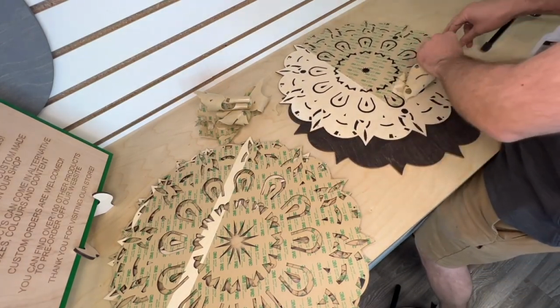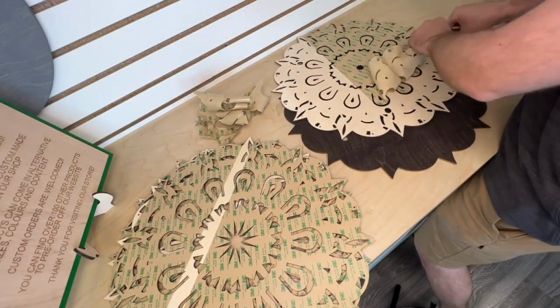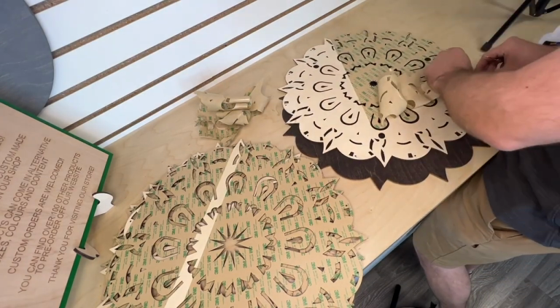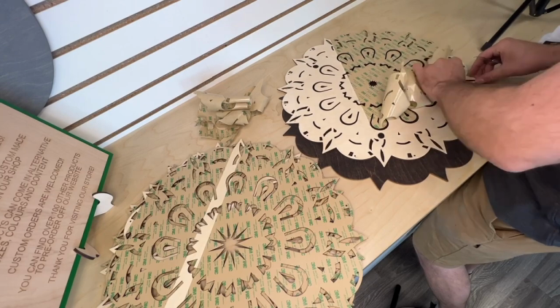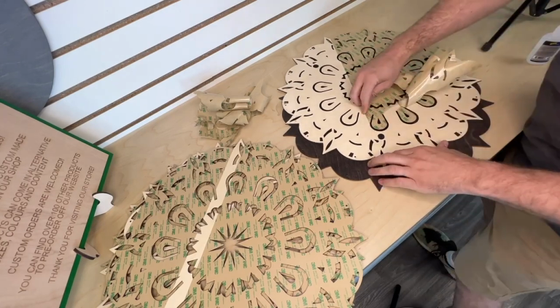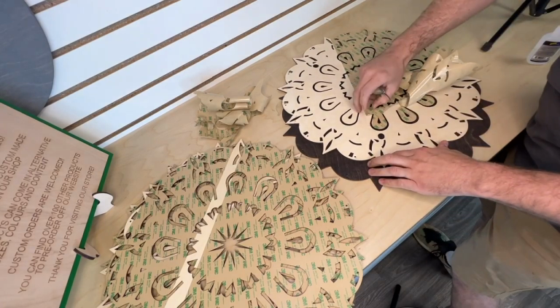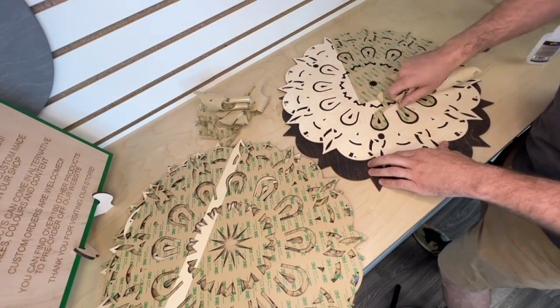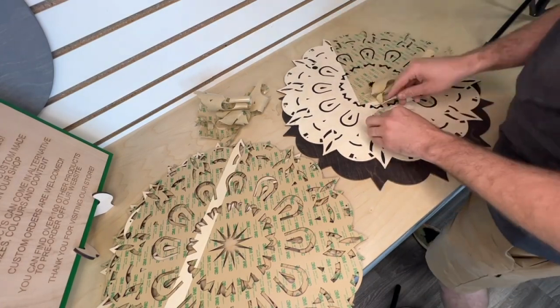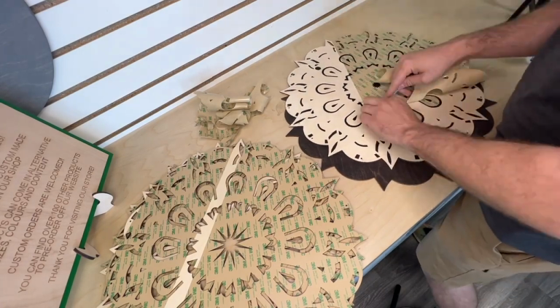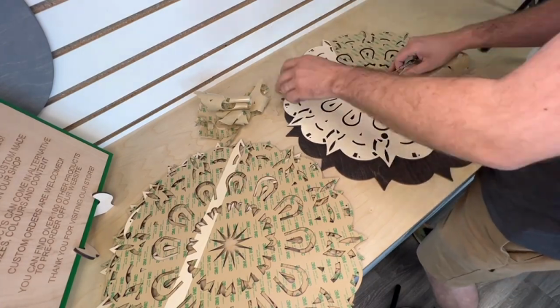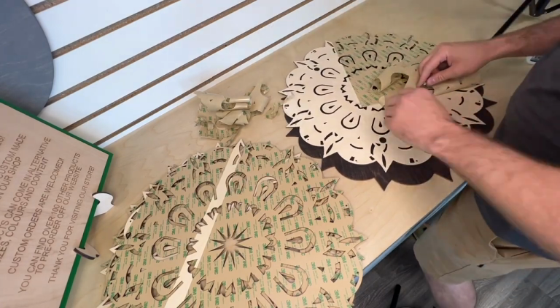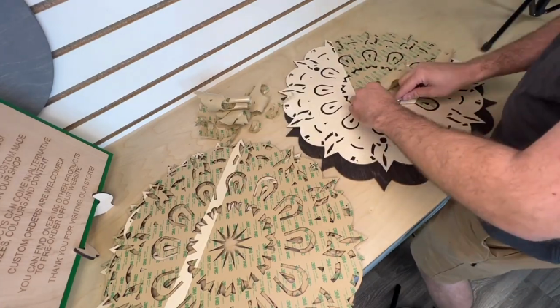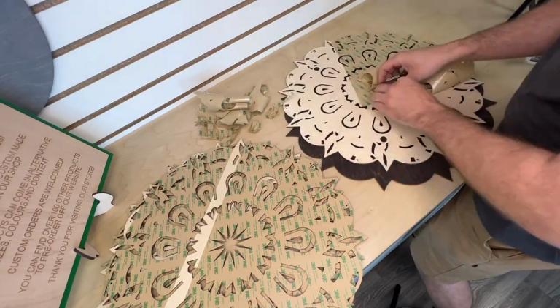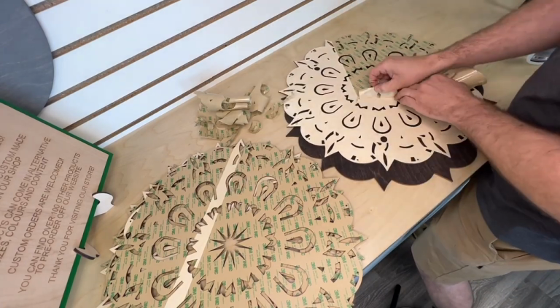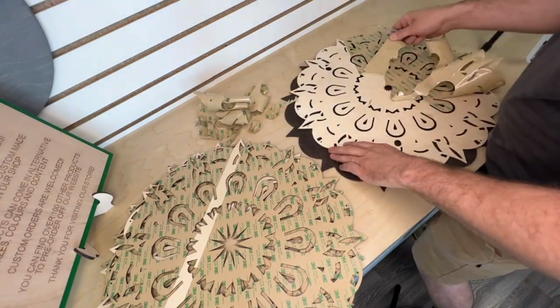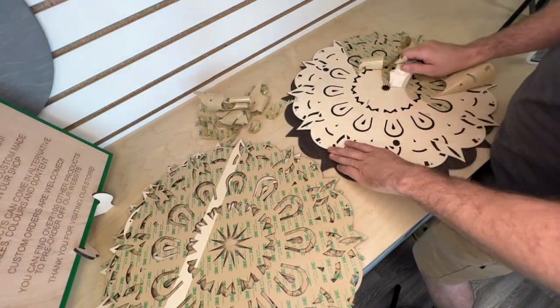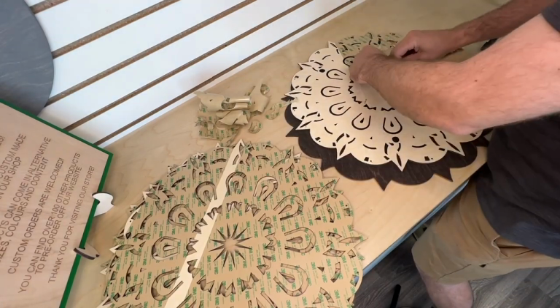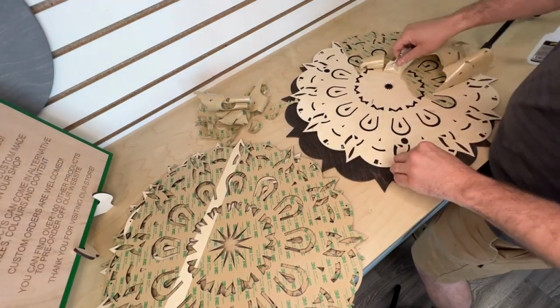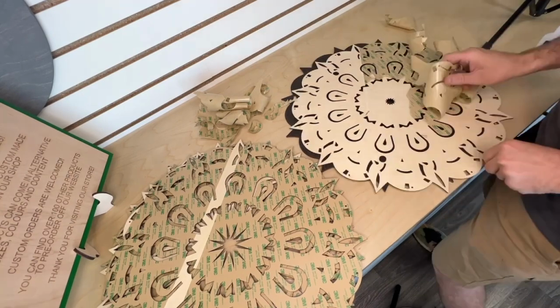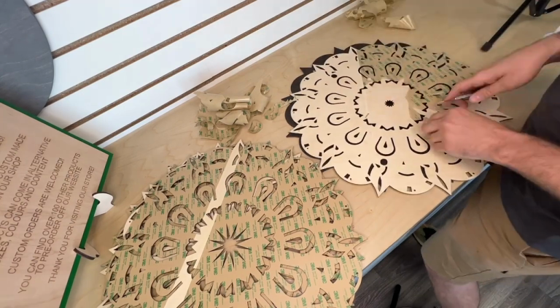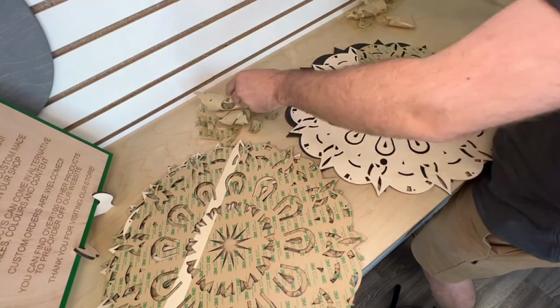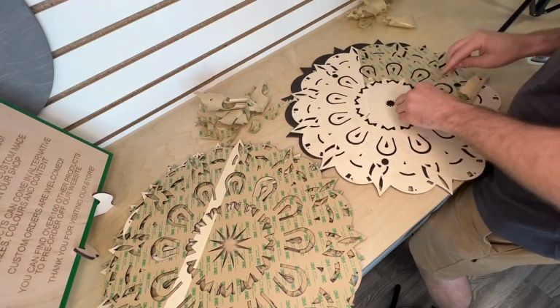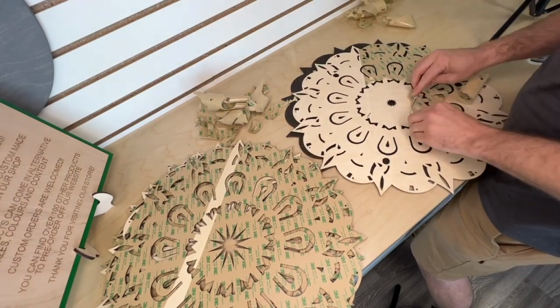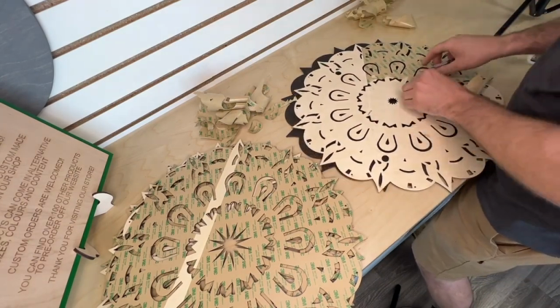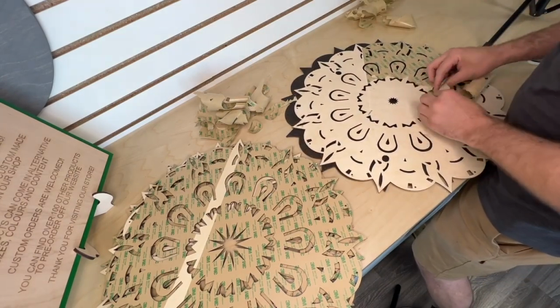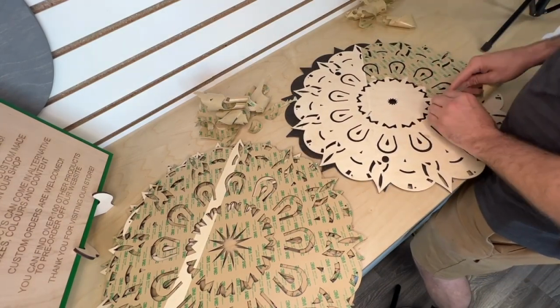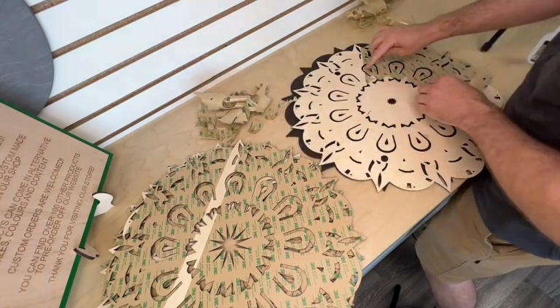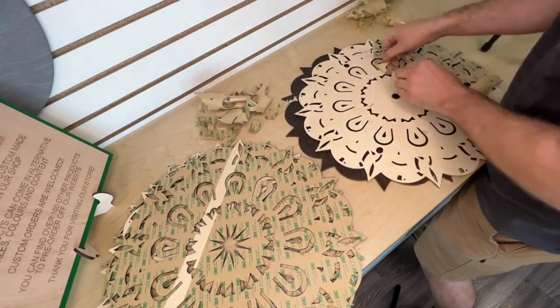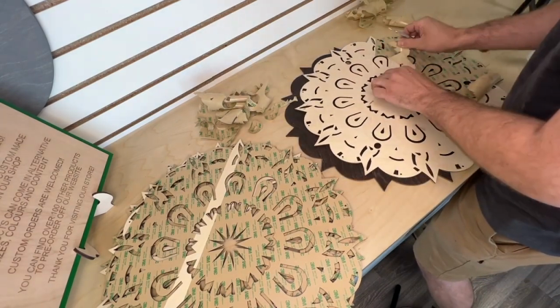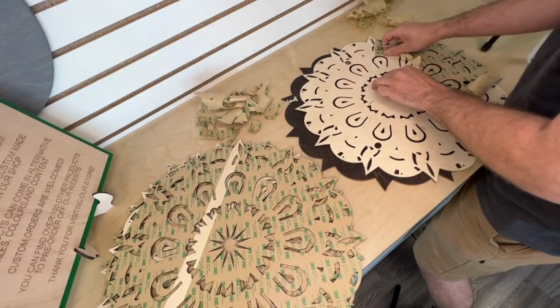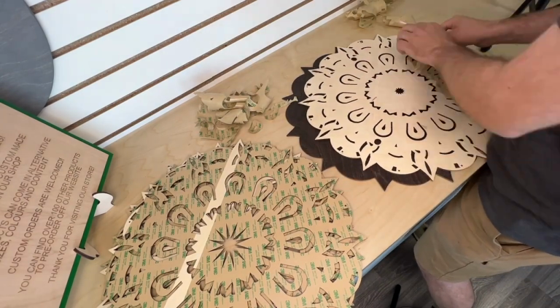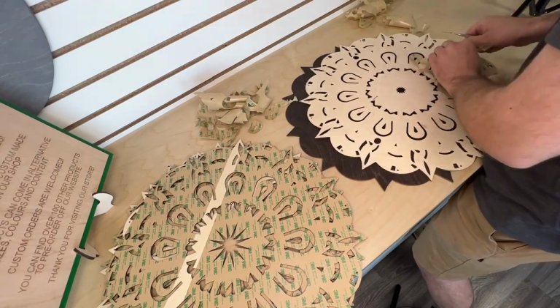We chose to use an eighth-inch Baltic birch. The reason we chose that is it allows us to put the whole thing together without it getting too thick, and it stains really, really nicely.